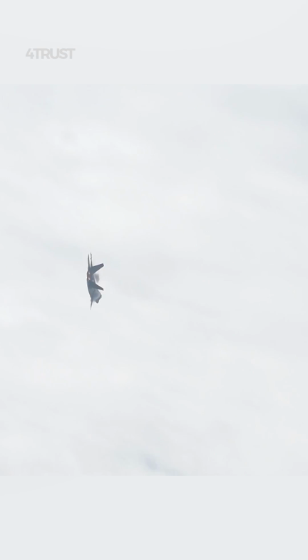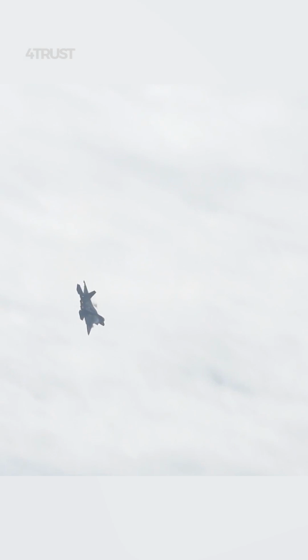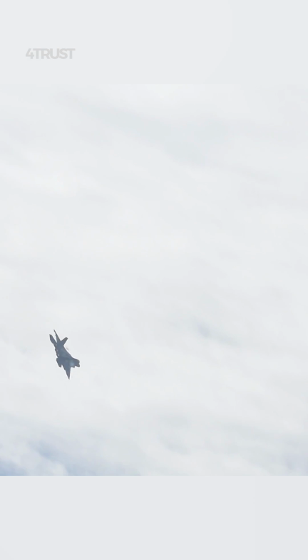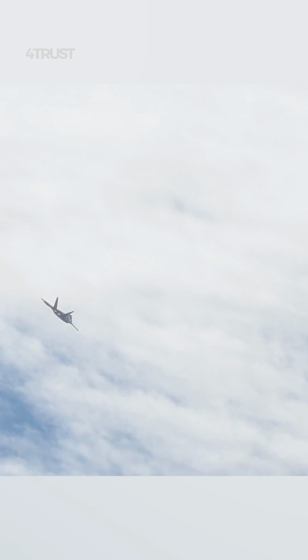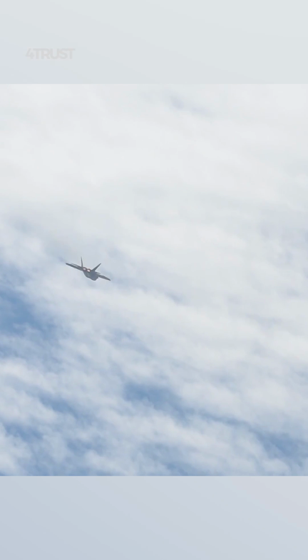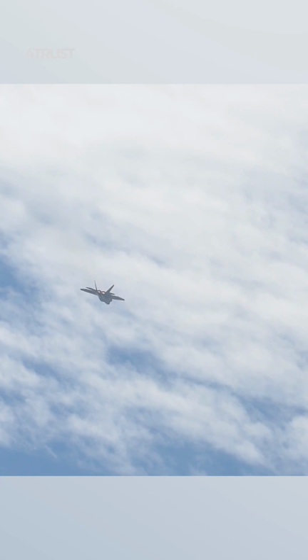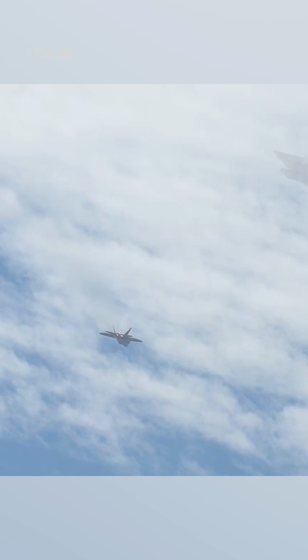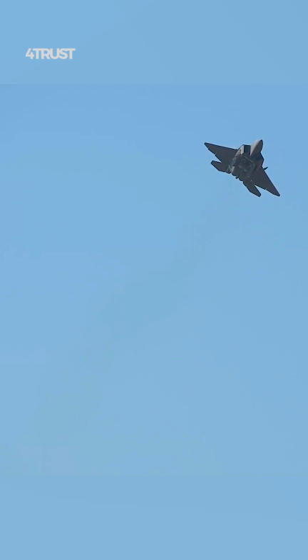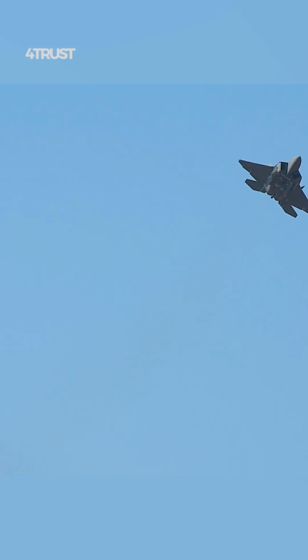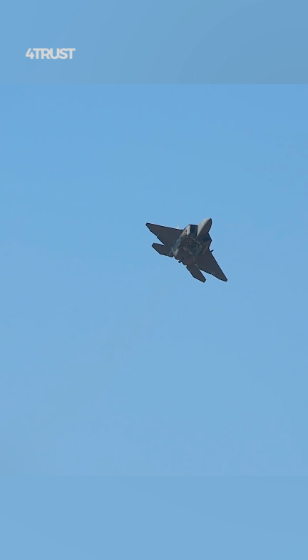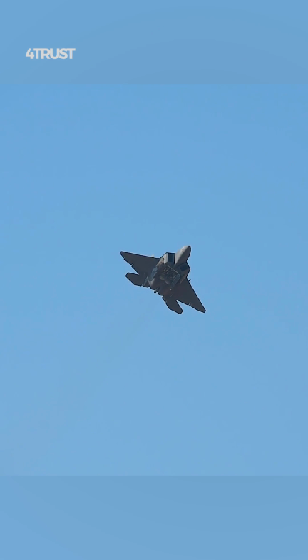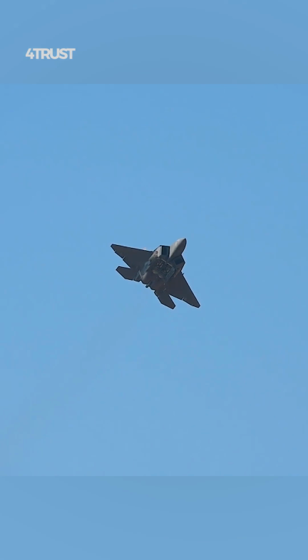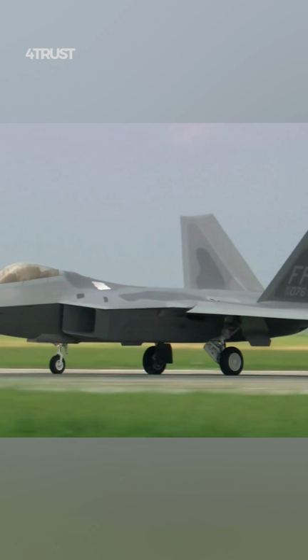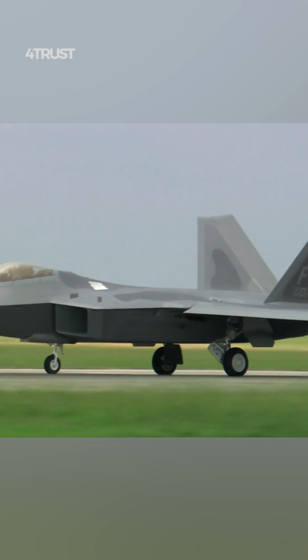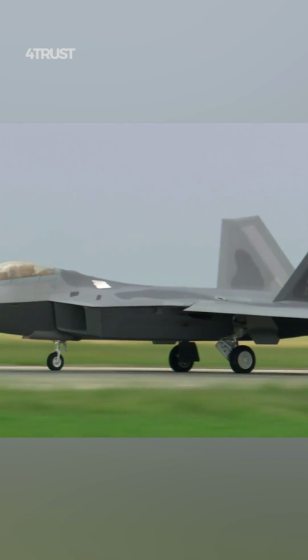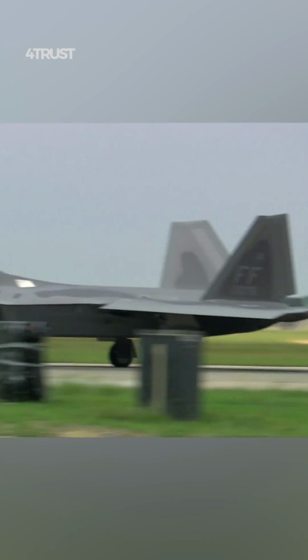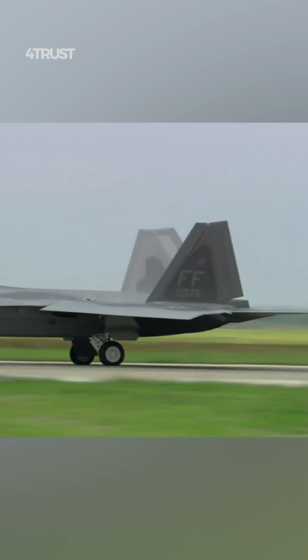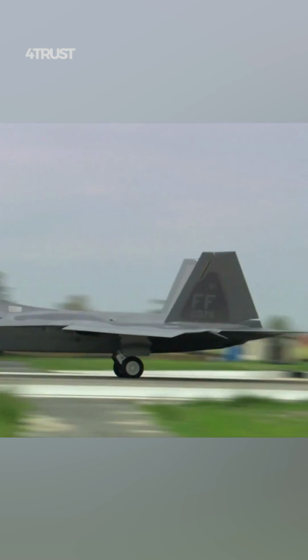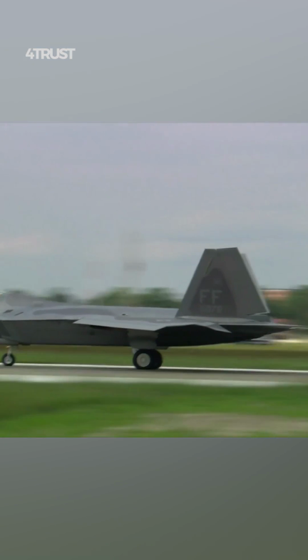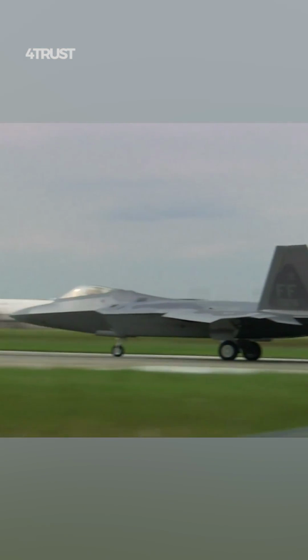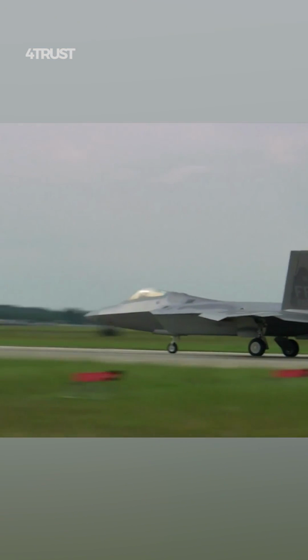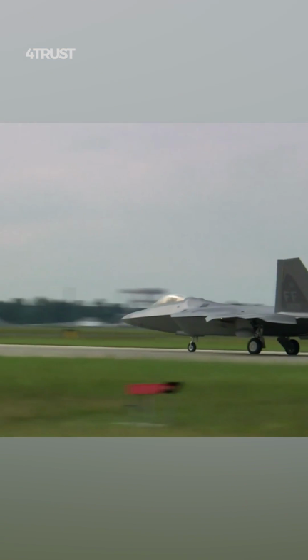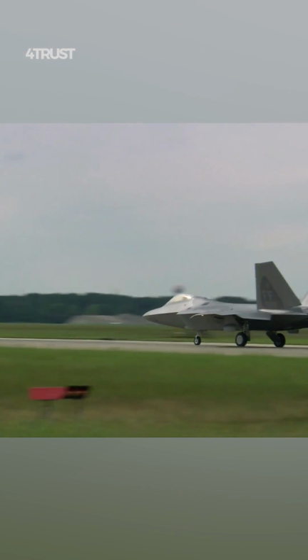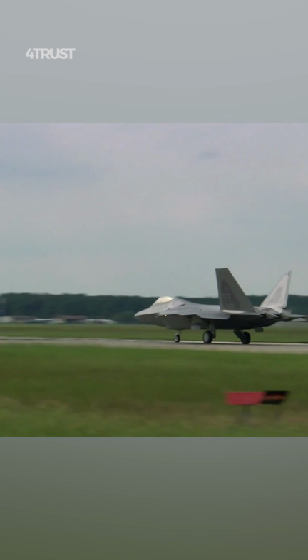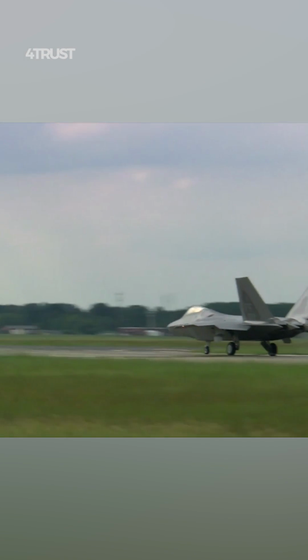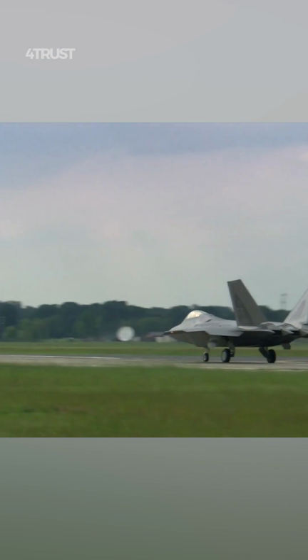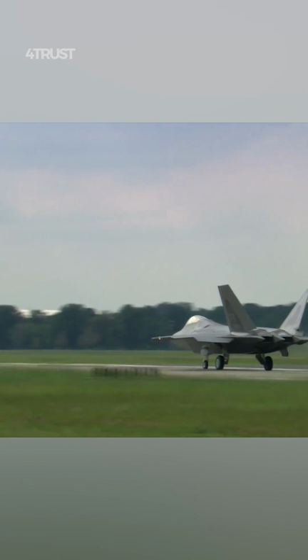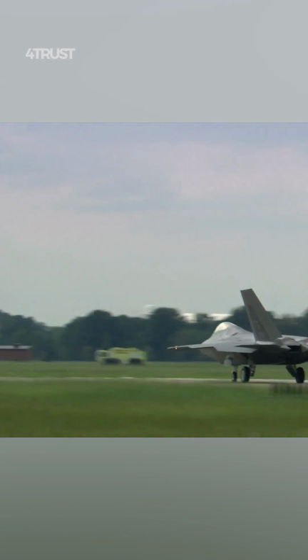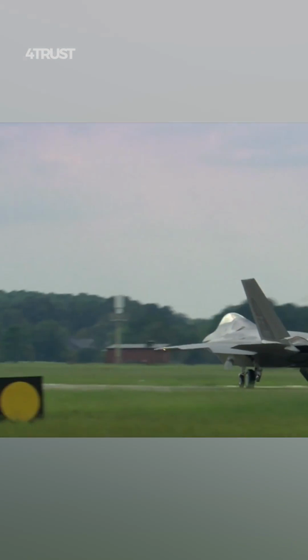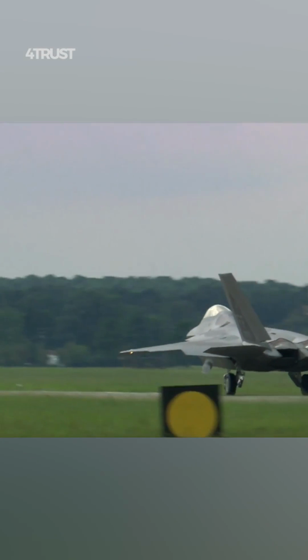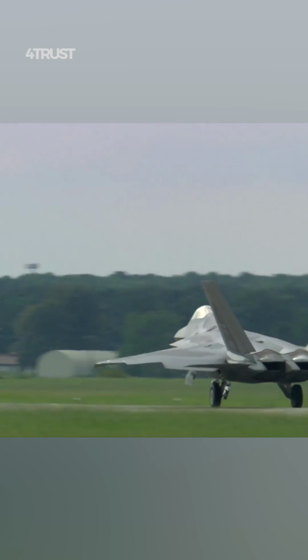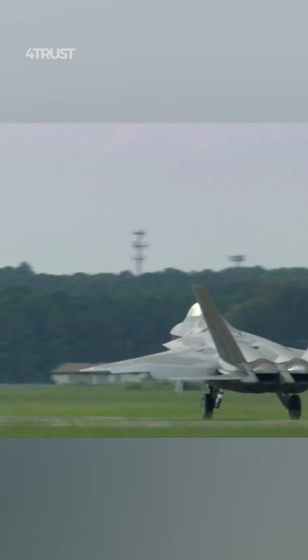The F-22 Raptor is a fifth-generation, single-seat, twin-engine, all-weather stealth tactical fighter aircraft developed for the United States Air Force. It was manufactured by Lockheed Martin.